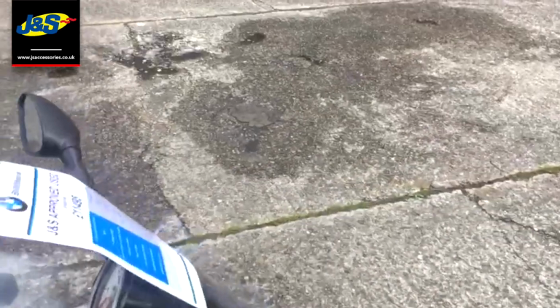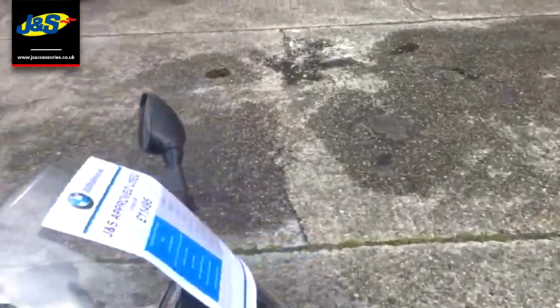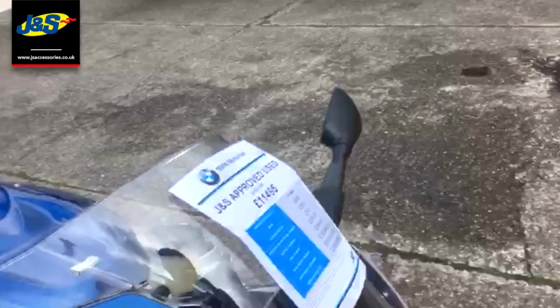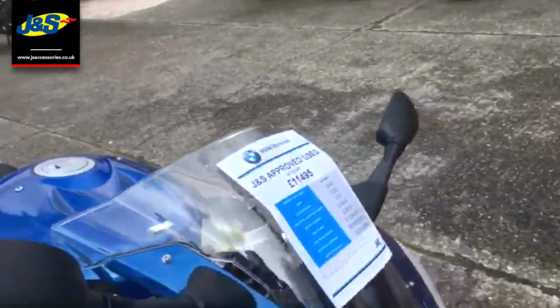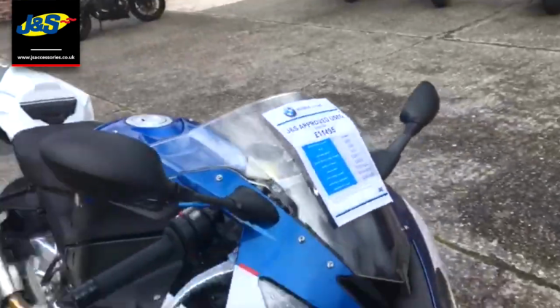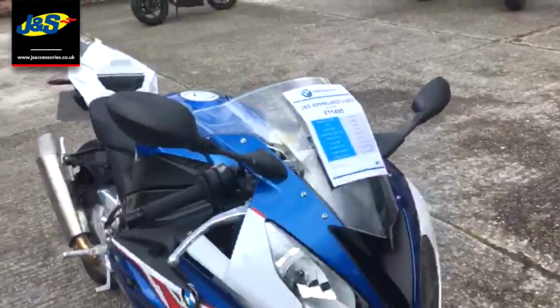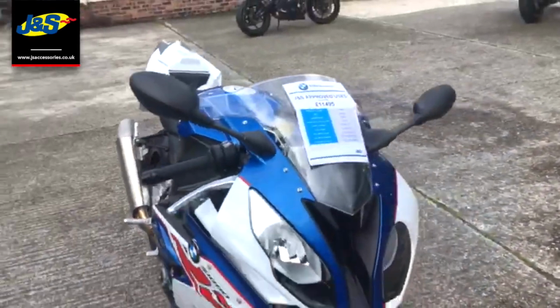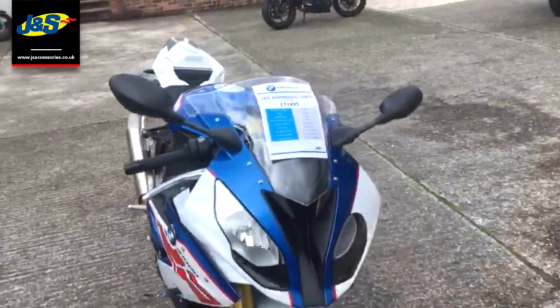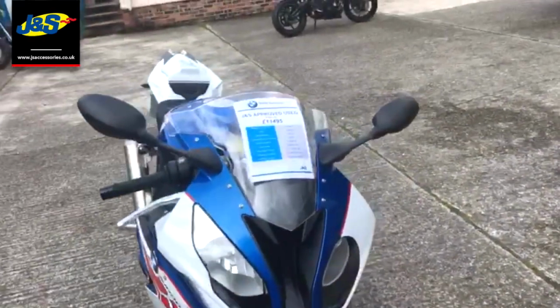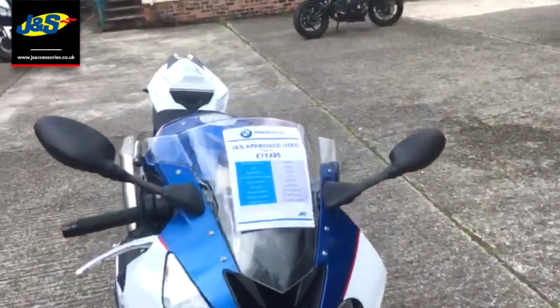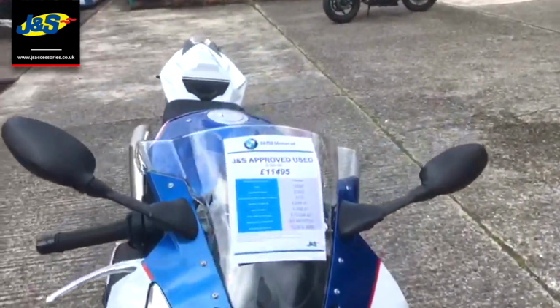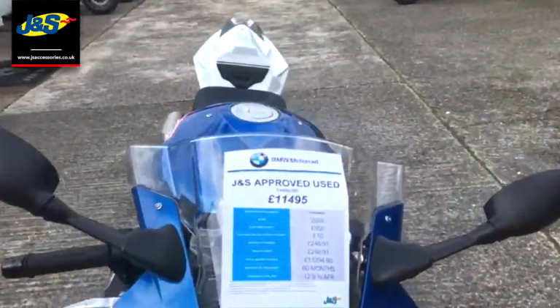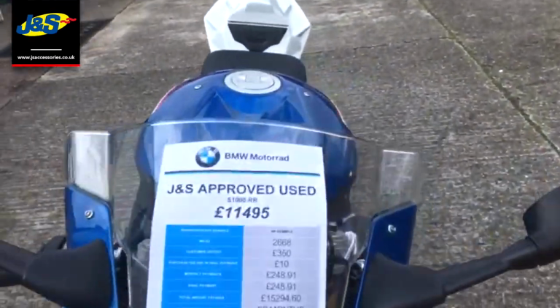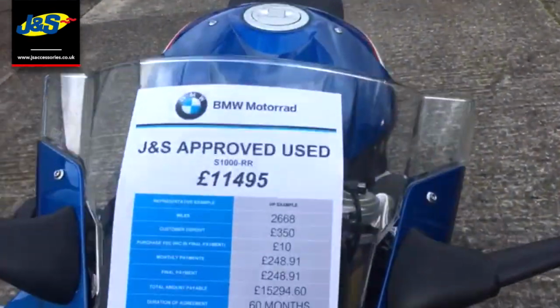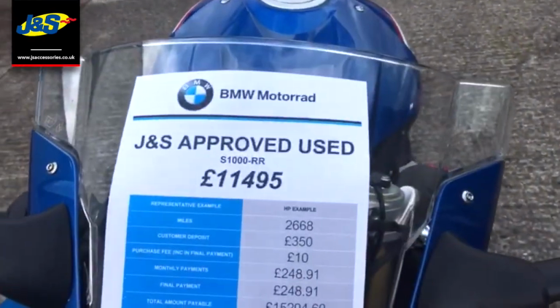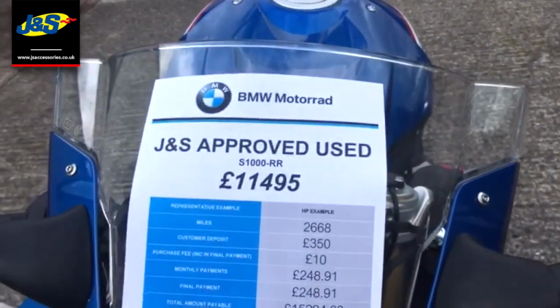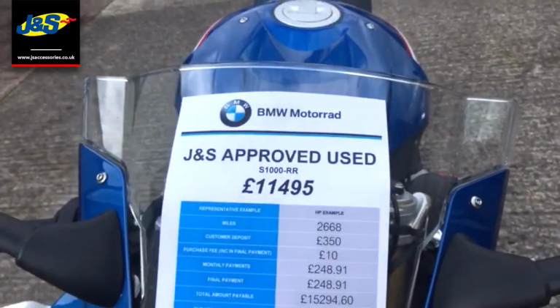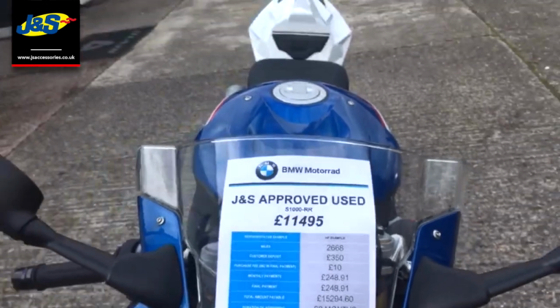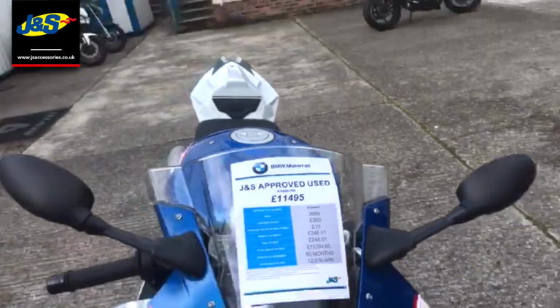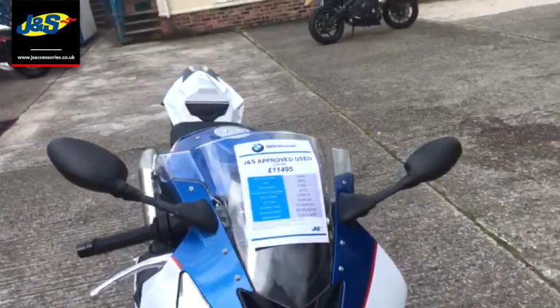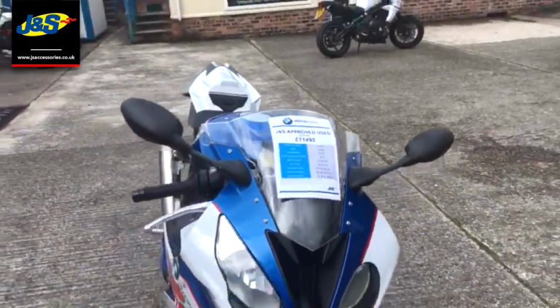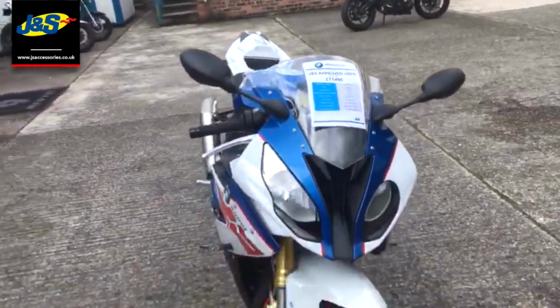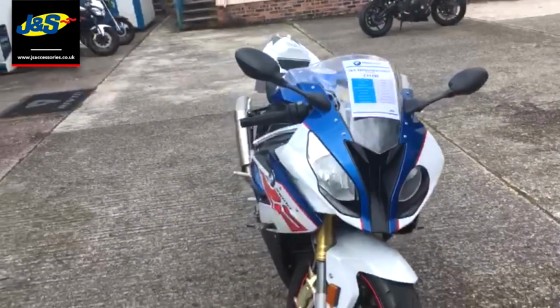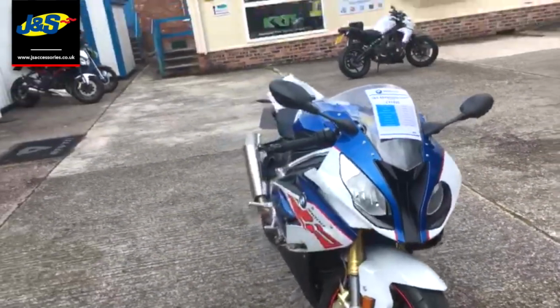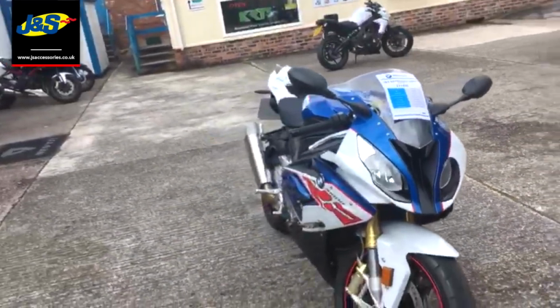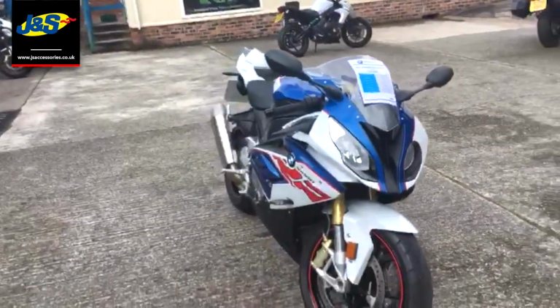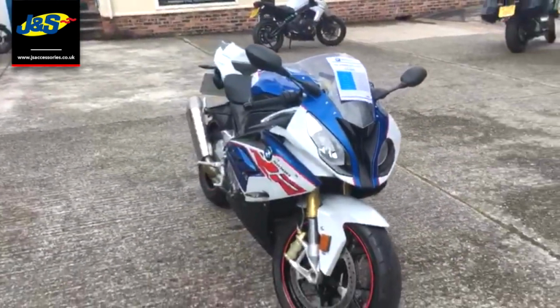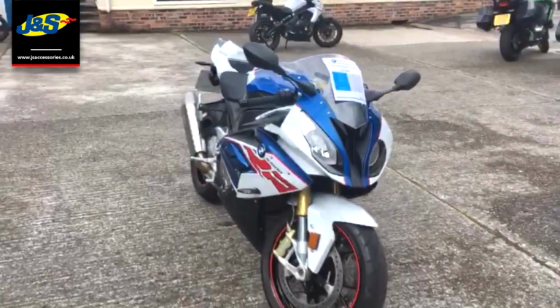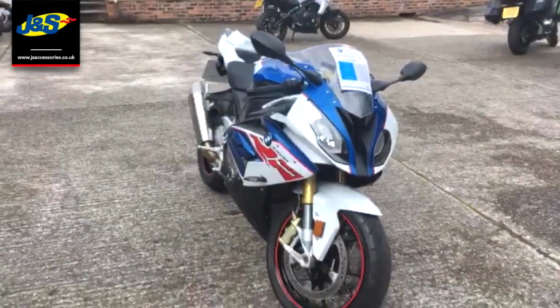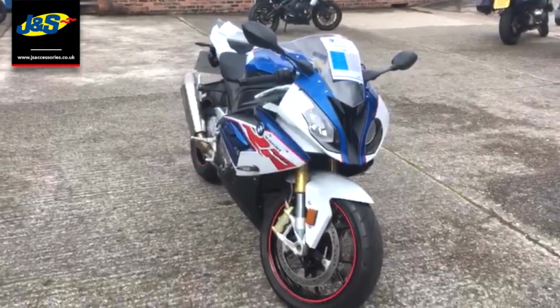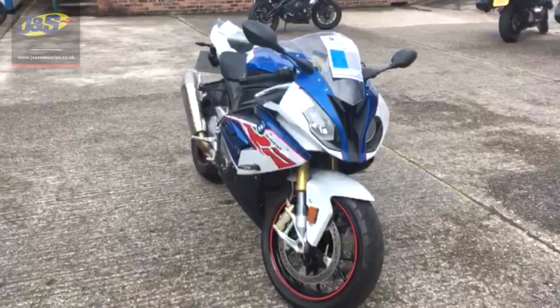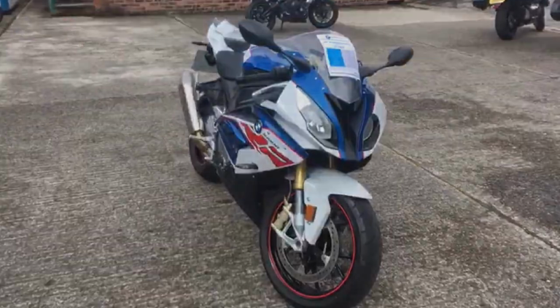This bike is available for just £11,495. Give us a ring and don't miss your opportunity on this one — fantastic bike.